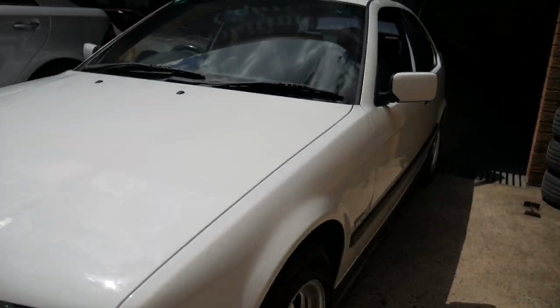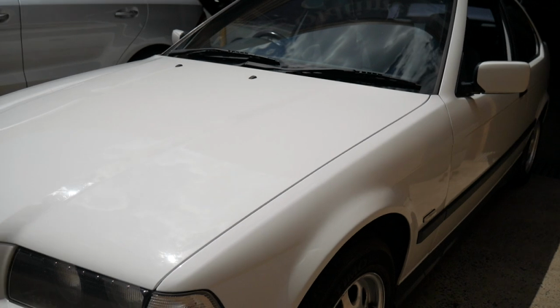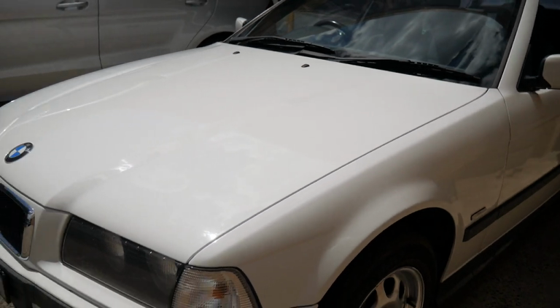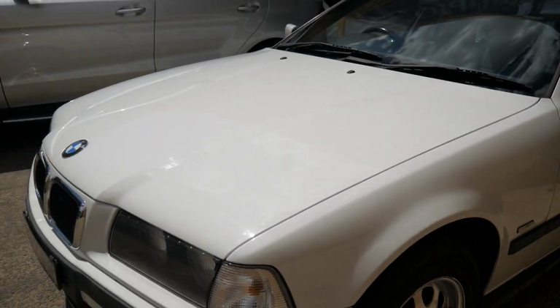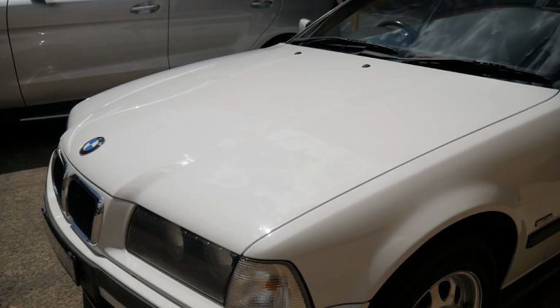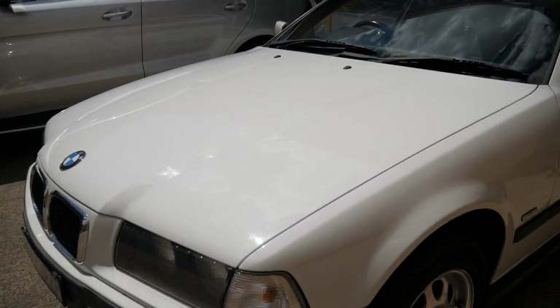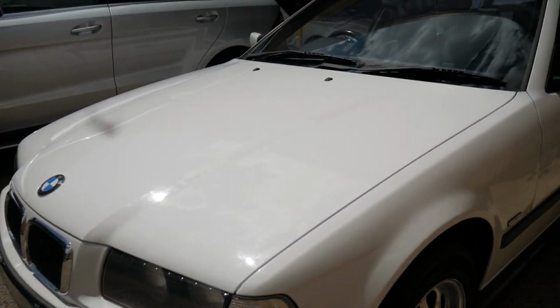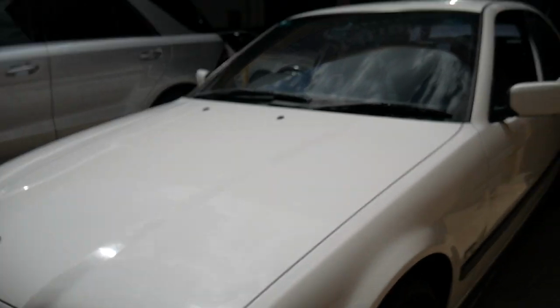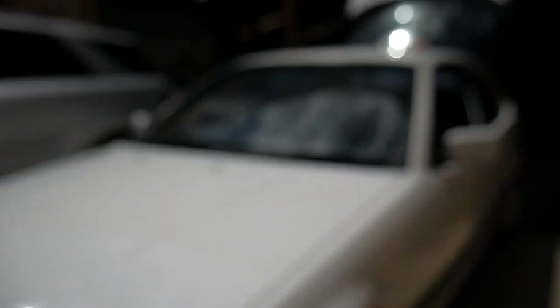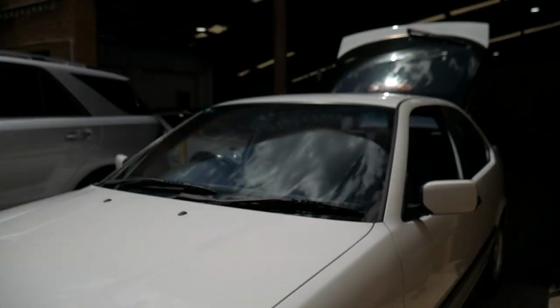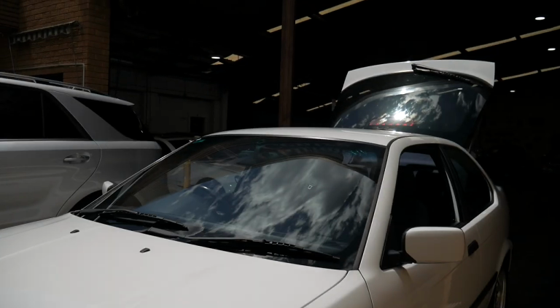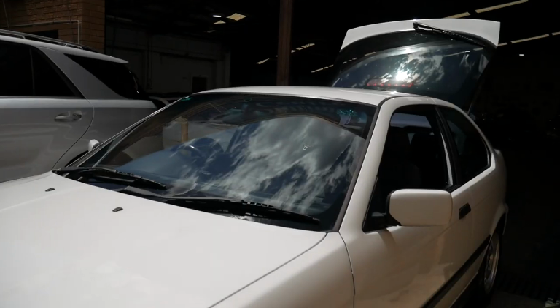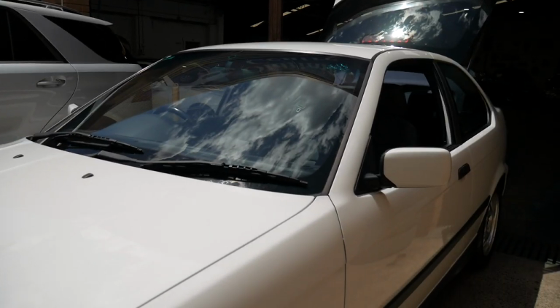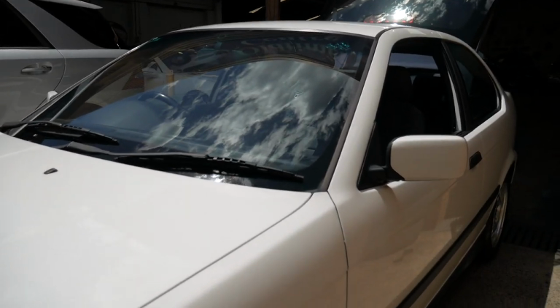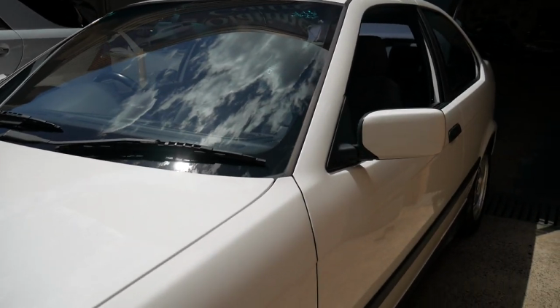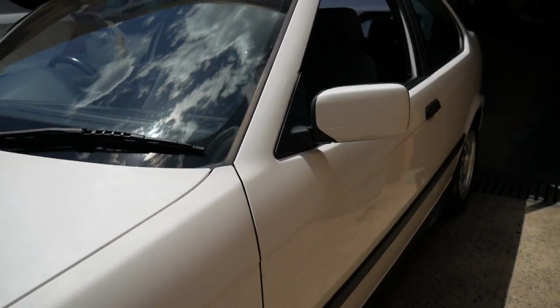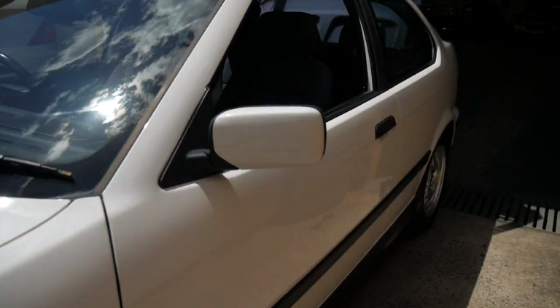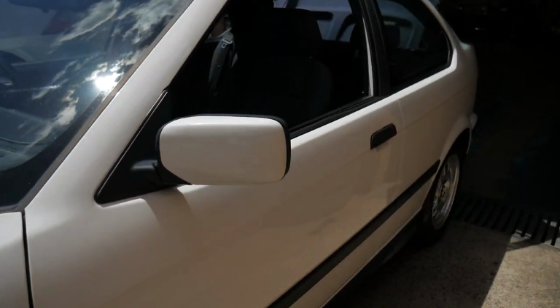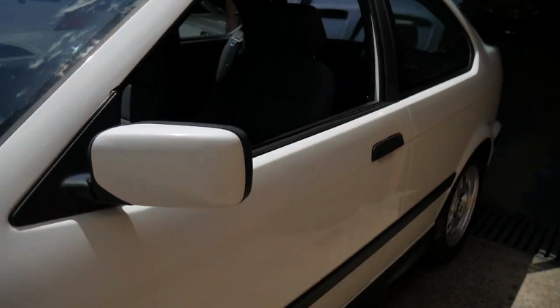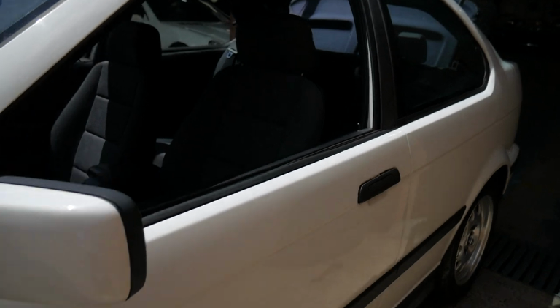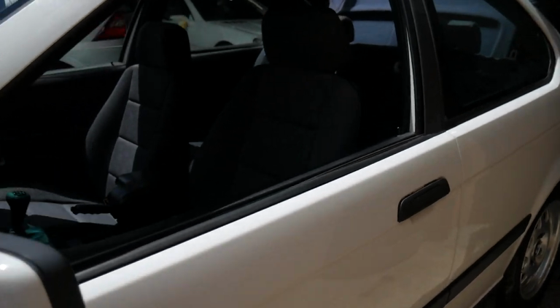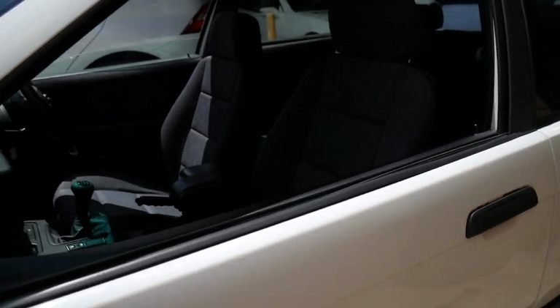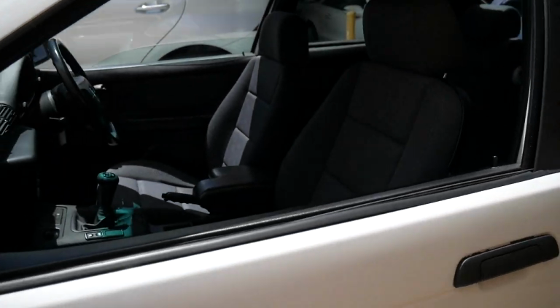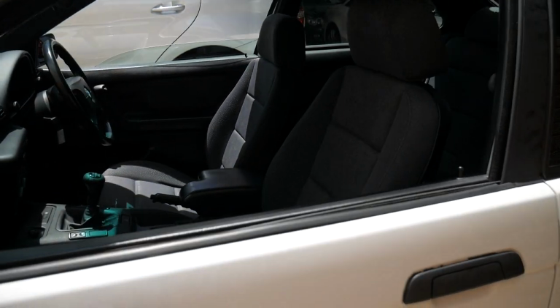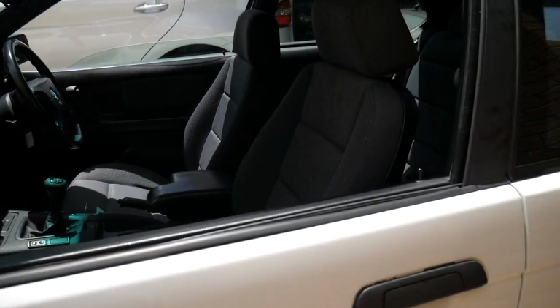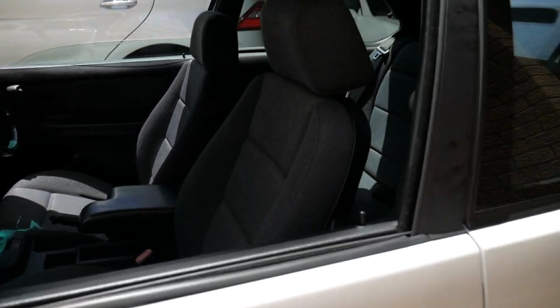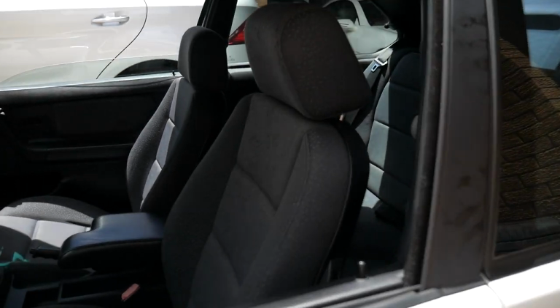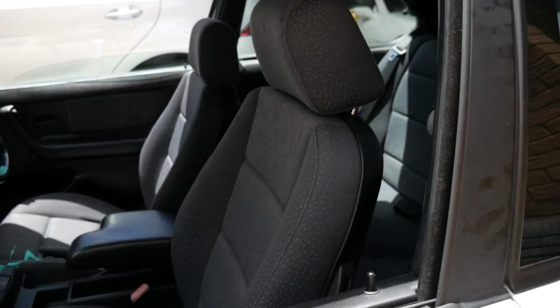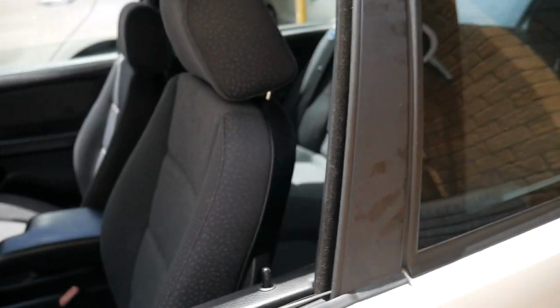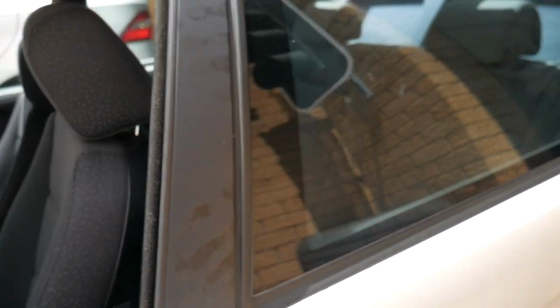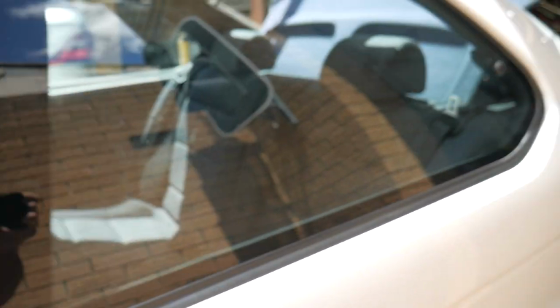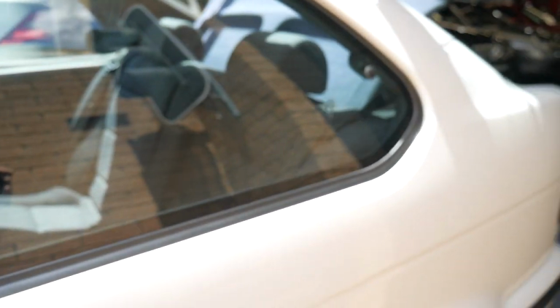Being a manual there are no automatic transmission problems. It doesn't have a sunroof which means it's not going to leak, and the electric windows do work perfectly — yeah, good little car.